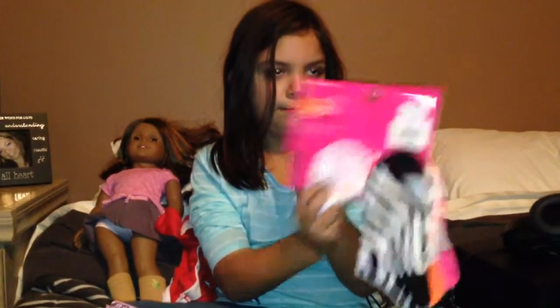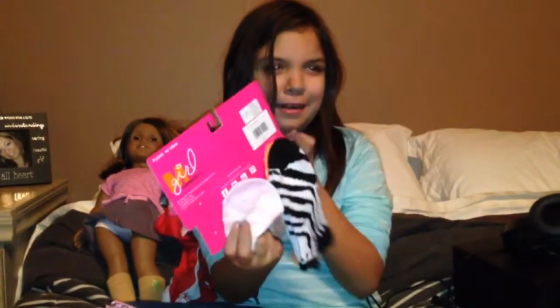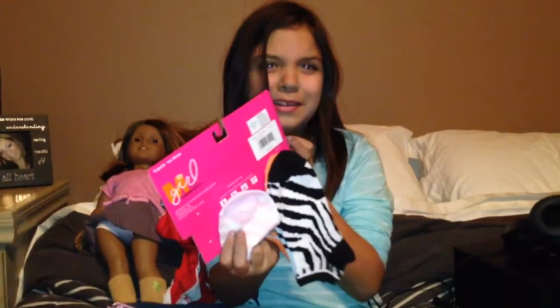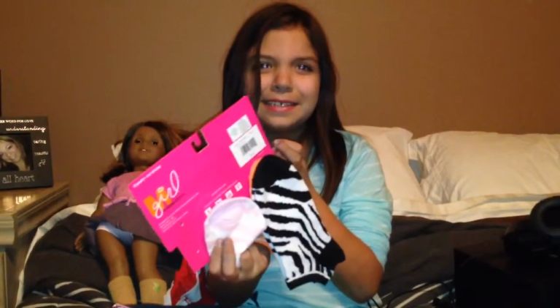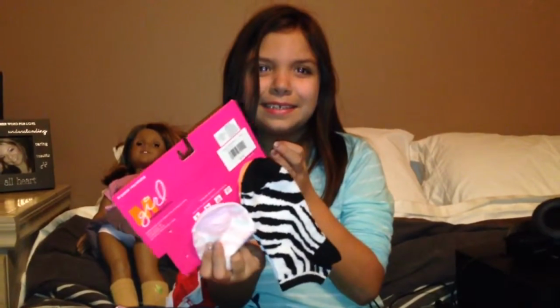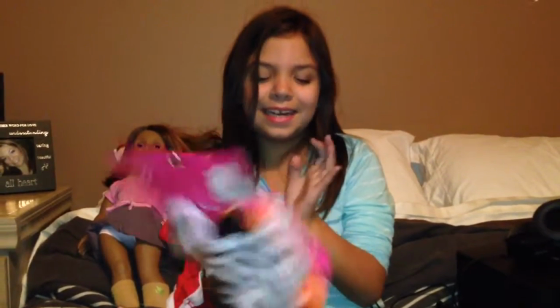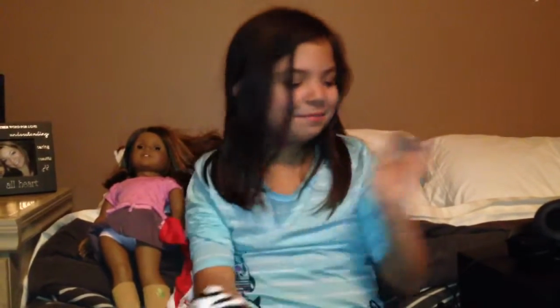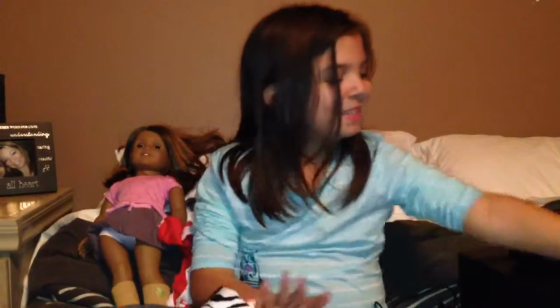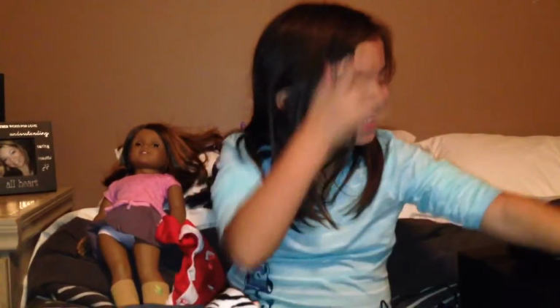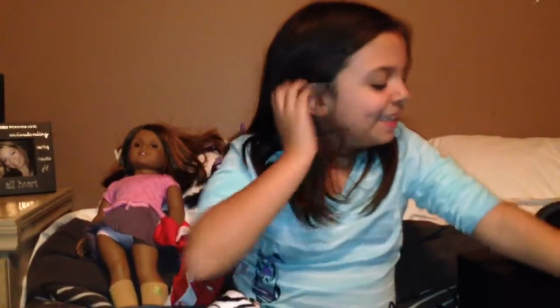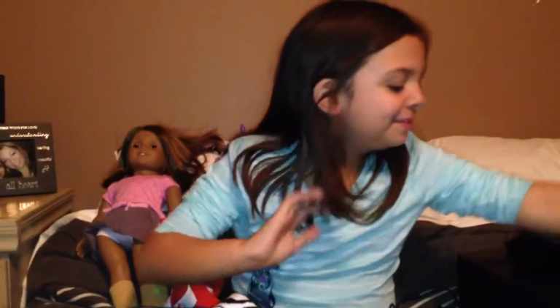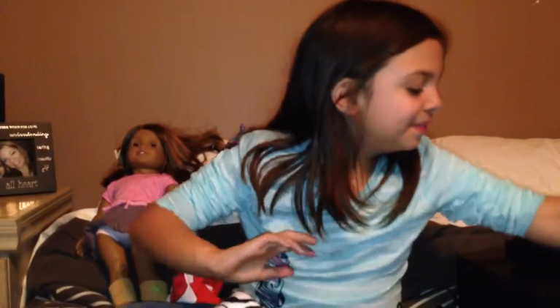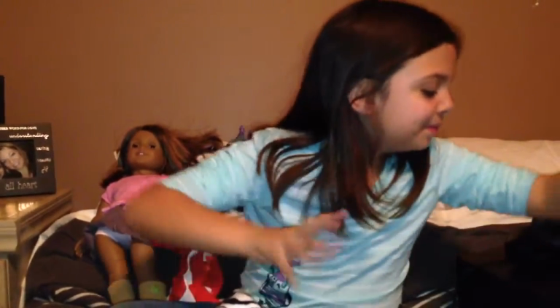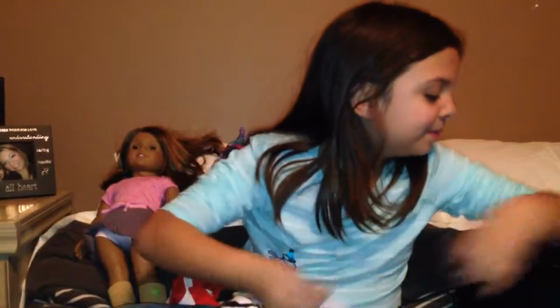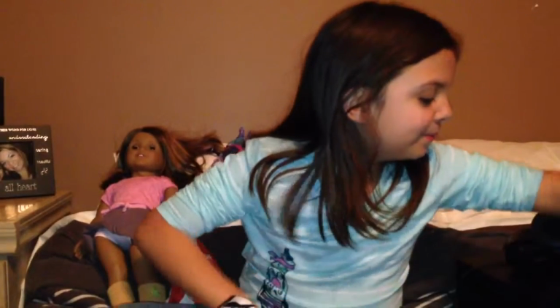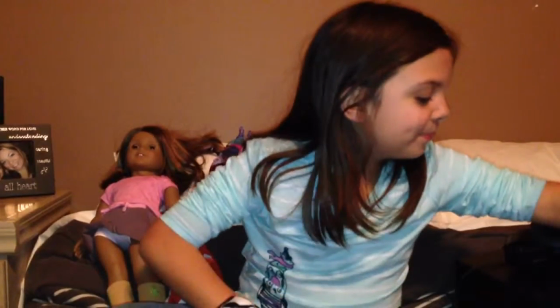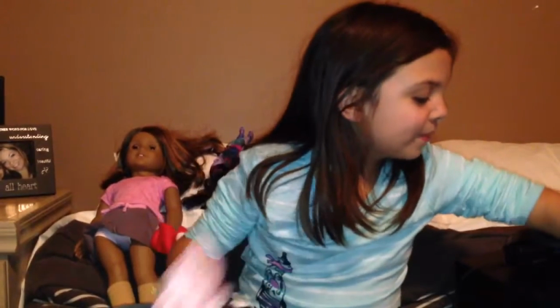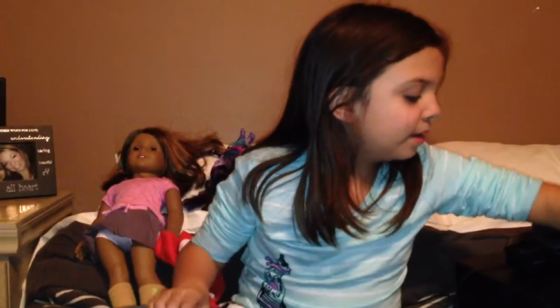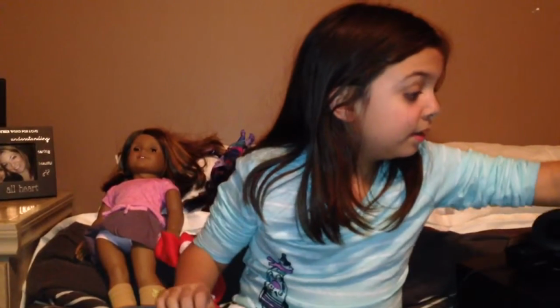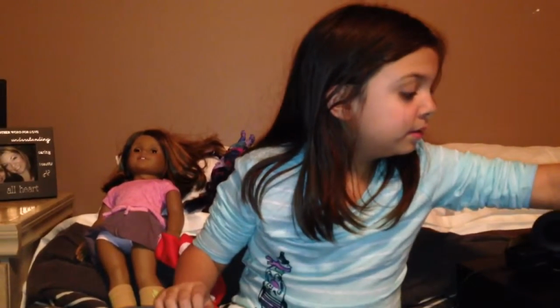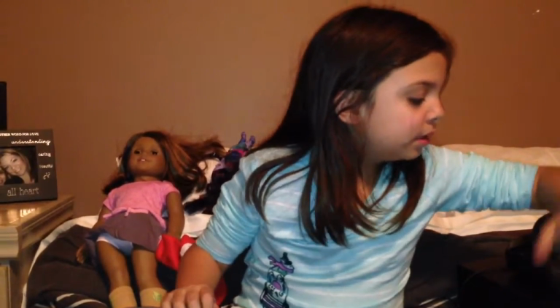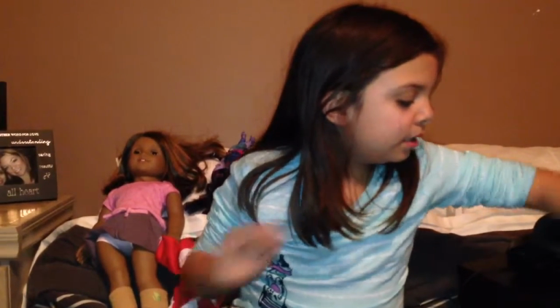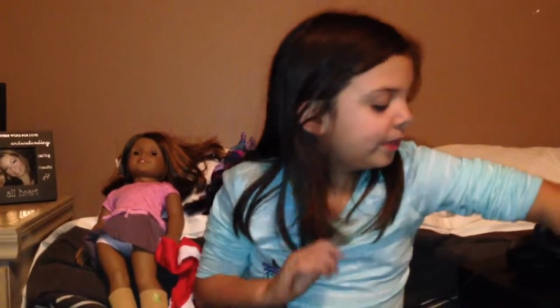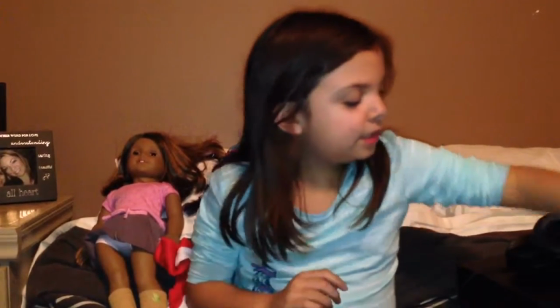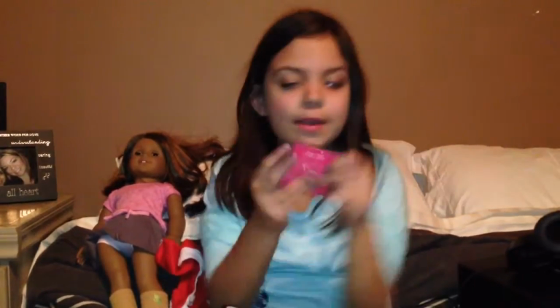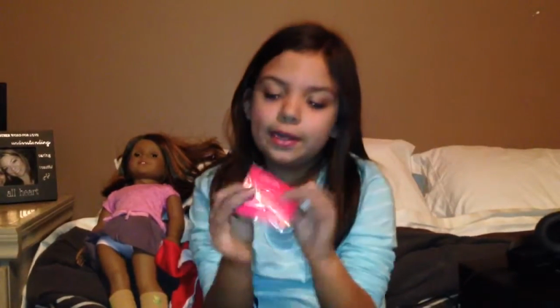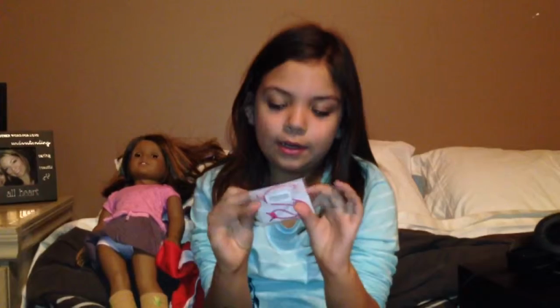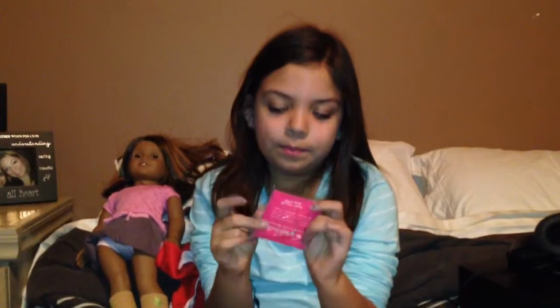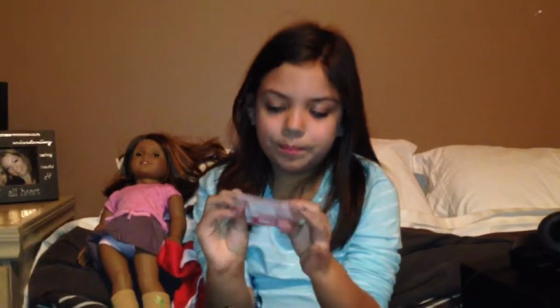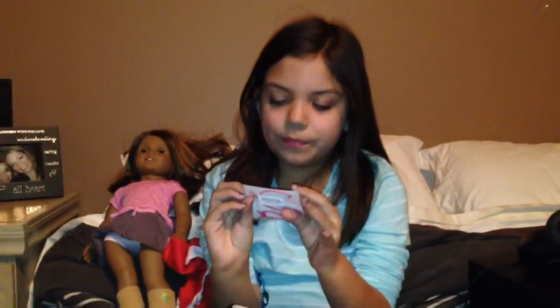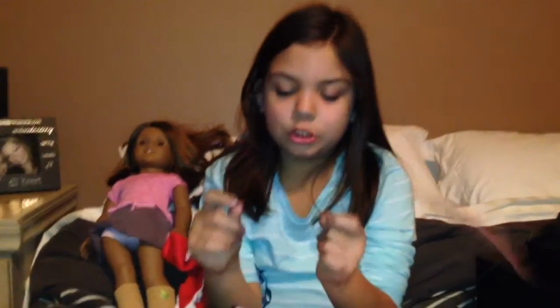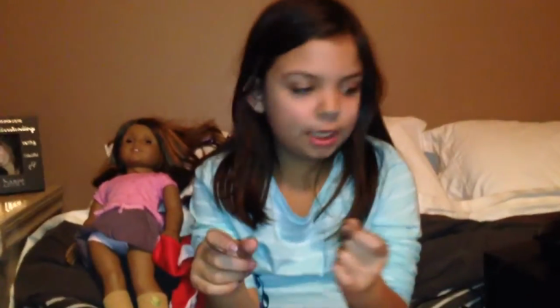Did I show these? Yeah I did. Here's the American Girl charm necklace.